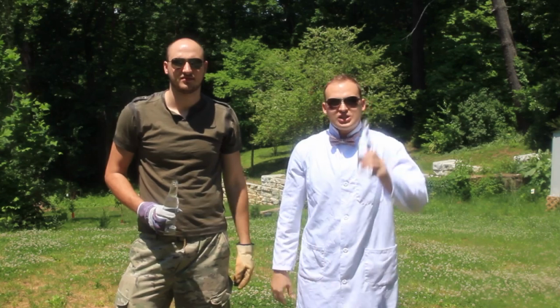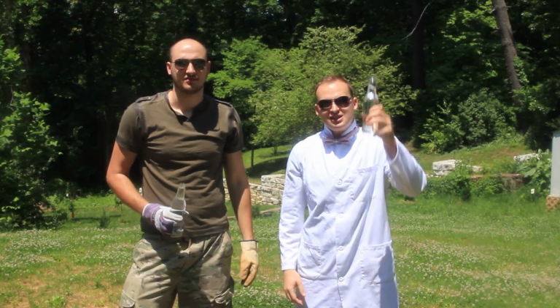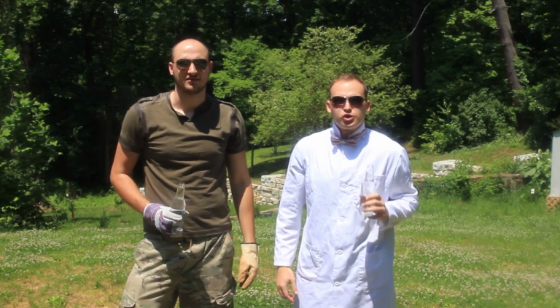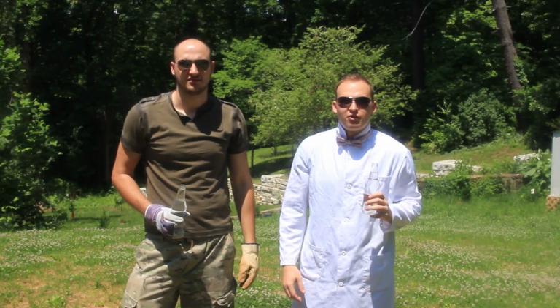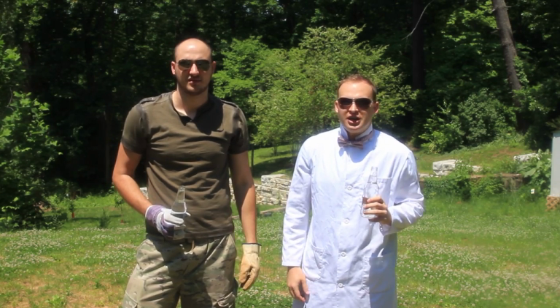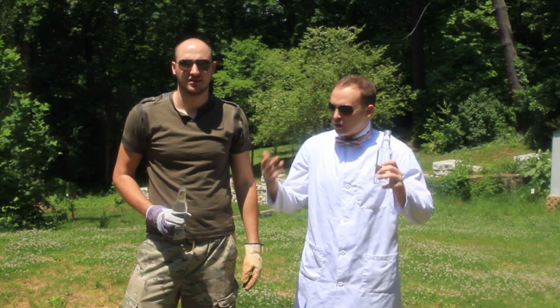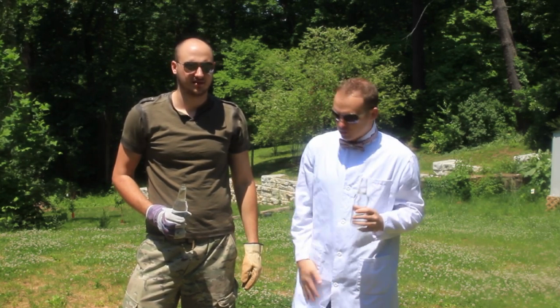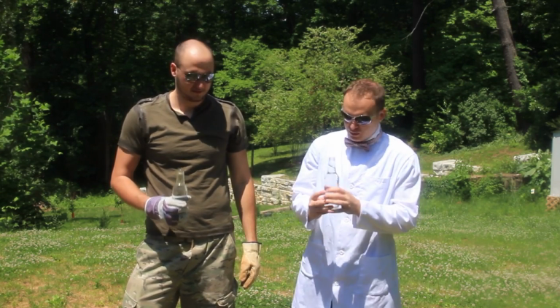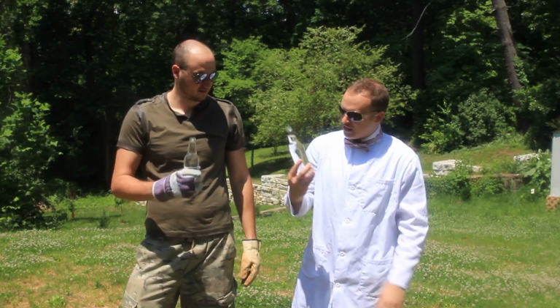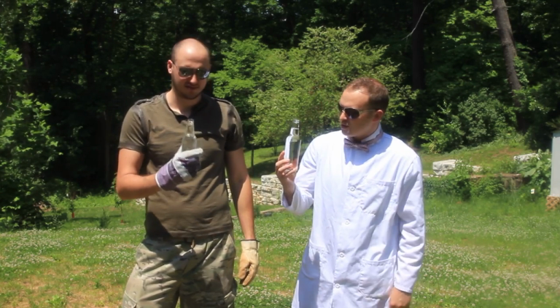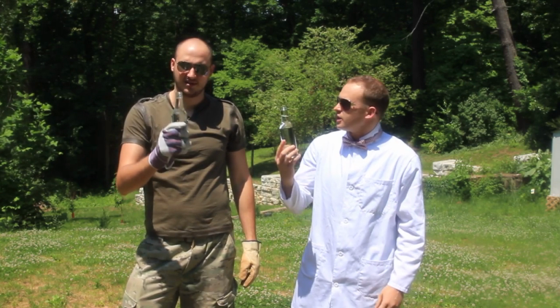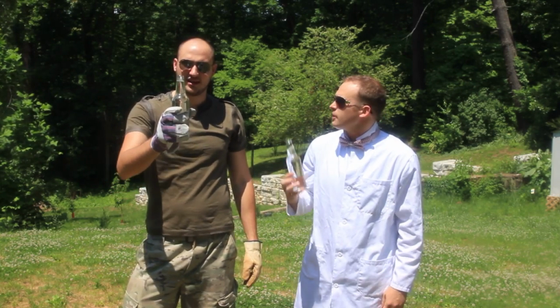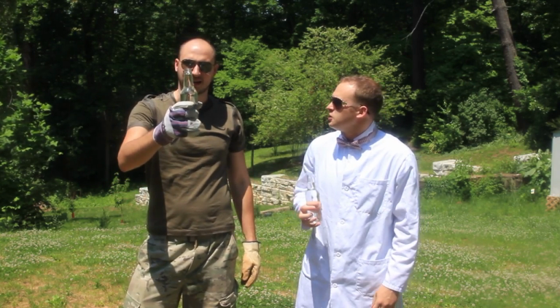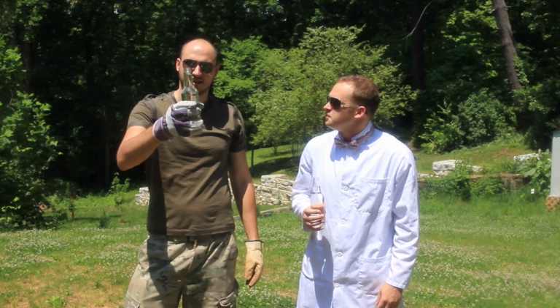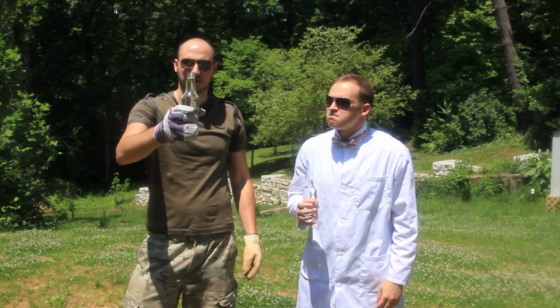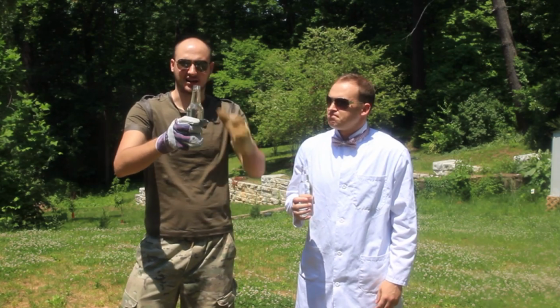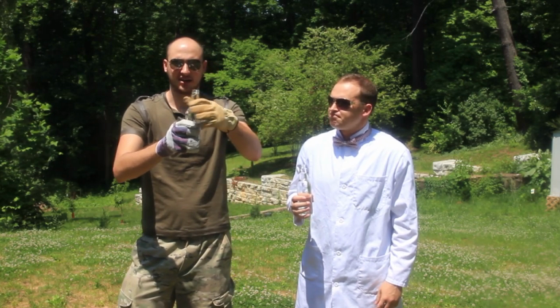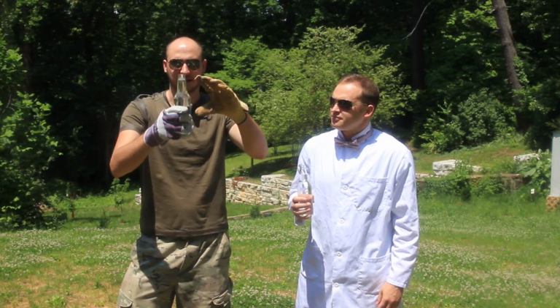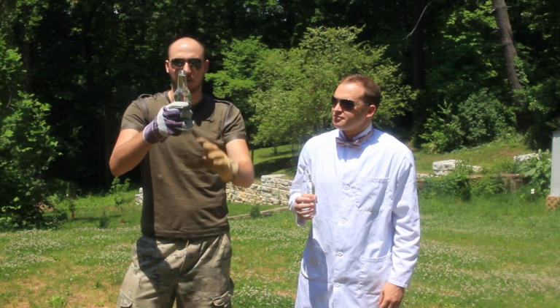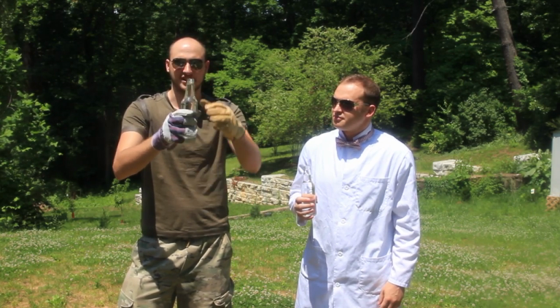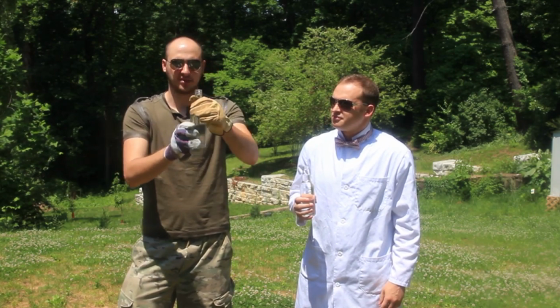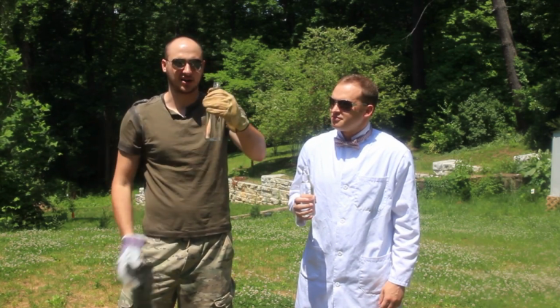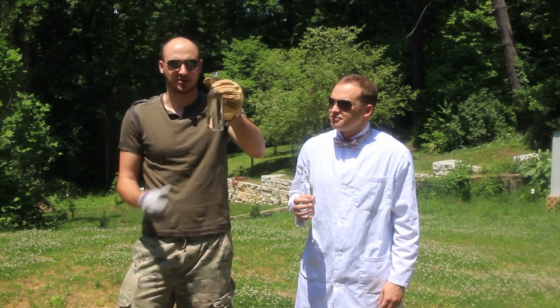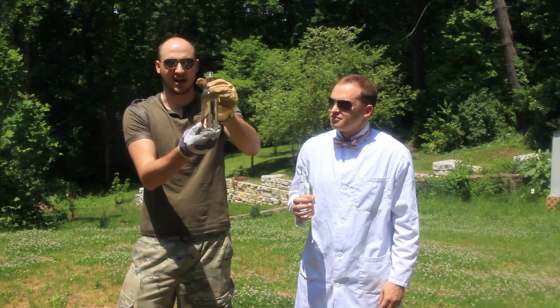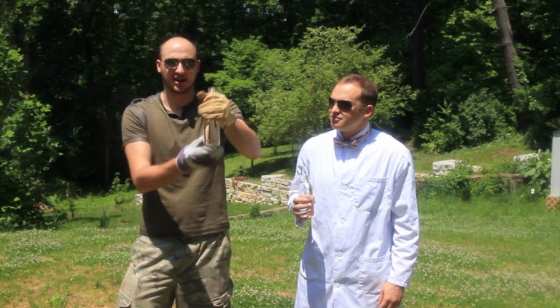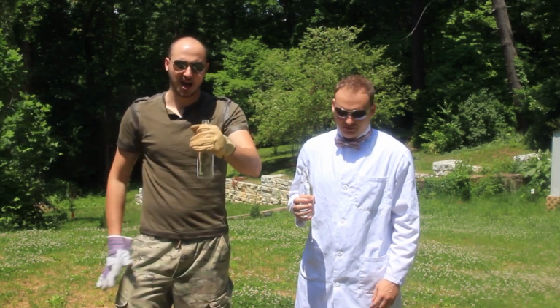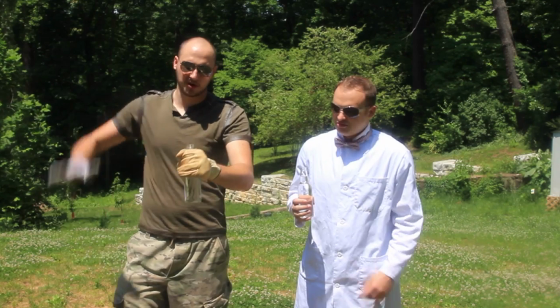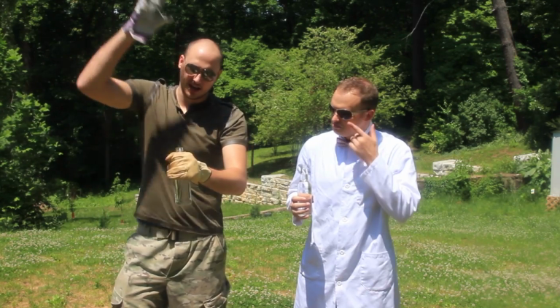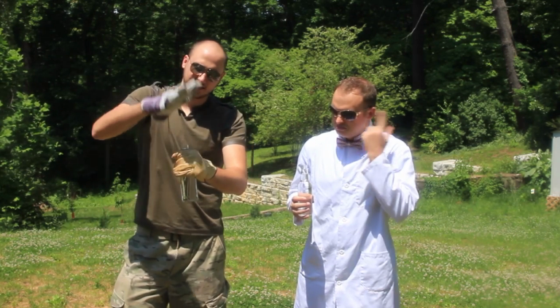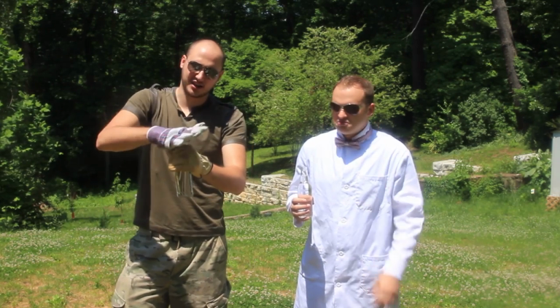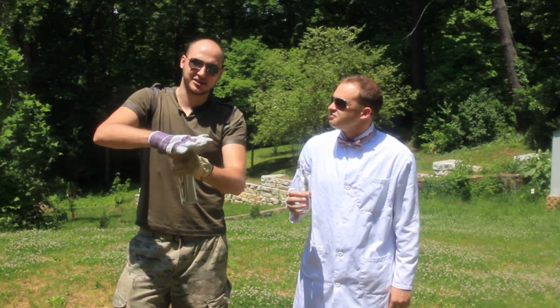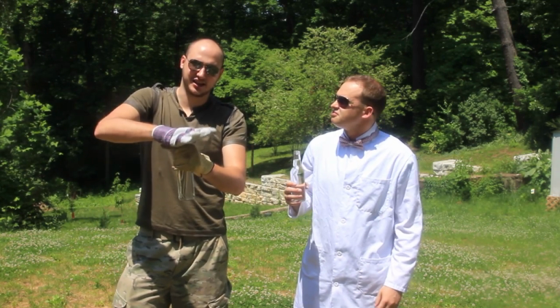What's up guys, Slow Motion Lab over here, and today we're gonna do something with these funny bottles with water. We're gonna grab it — it's filled up with water, it's a beer bottle, all those cider bottles.